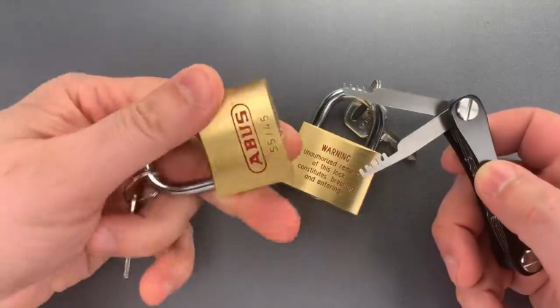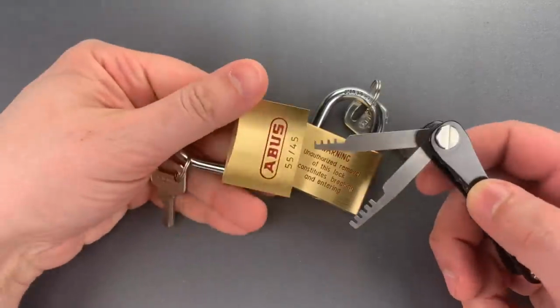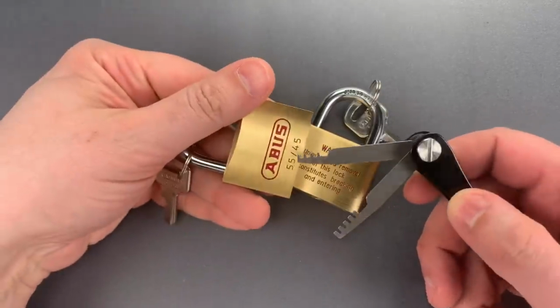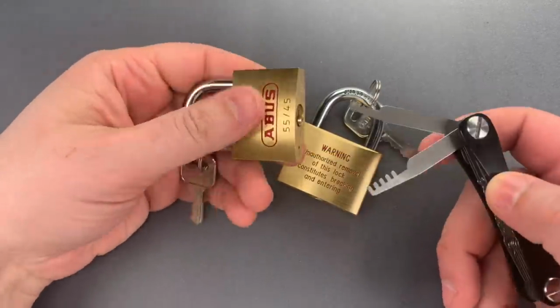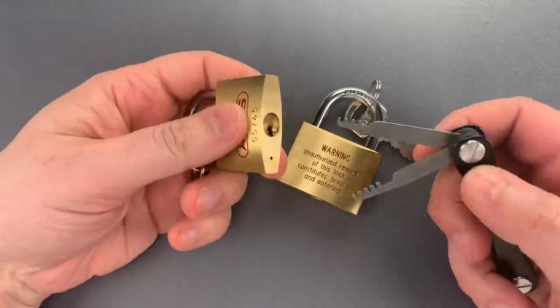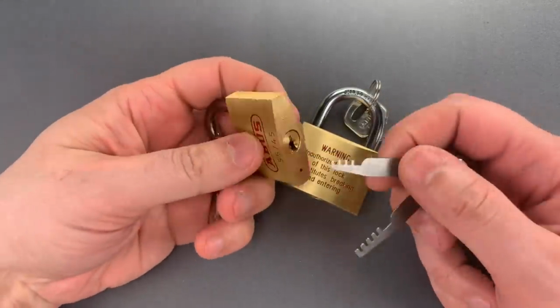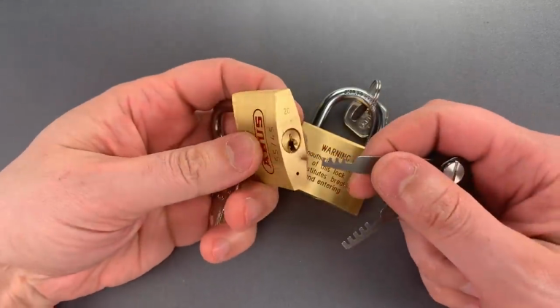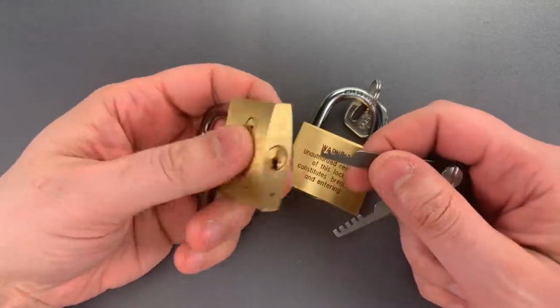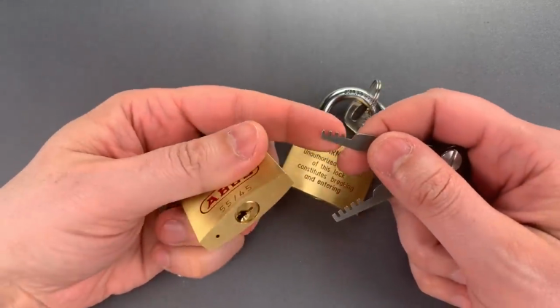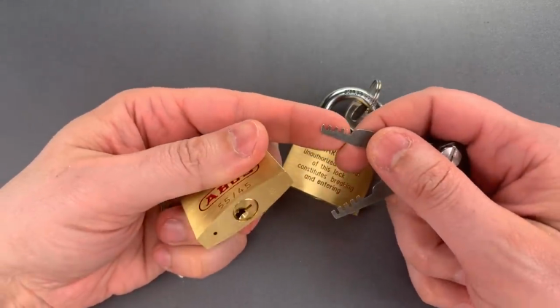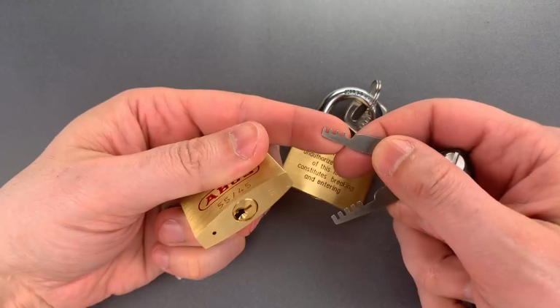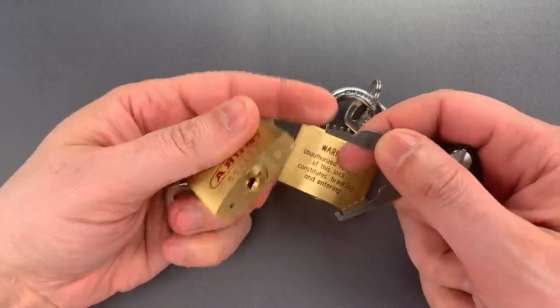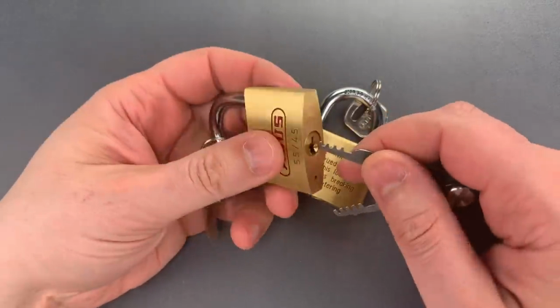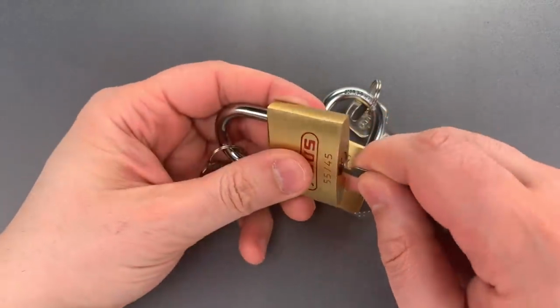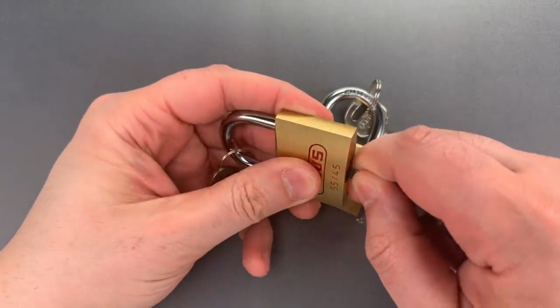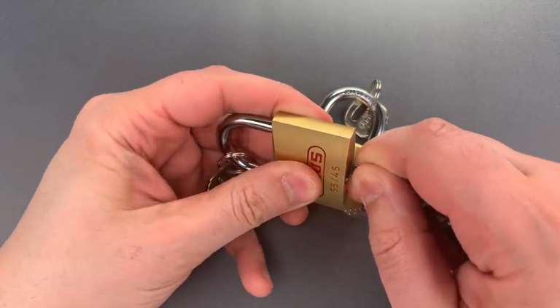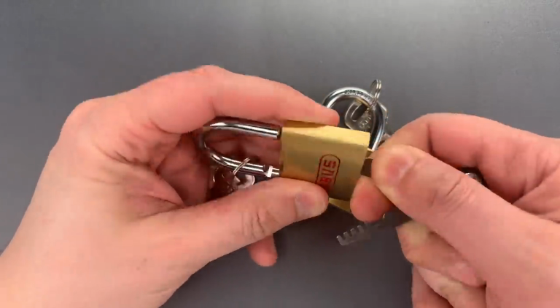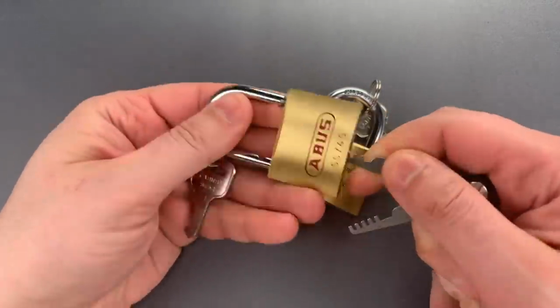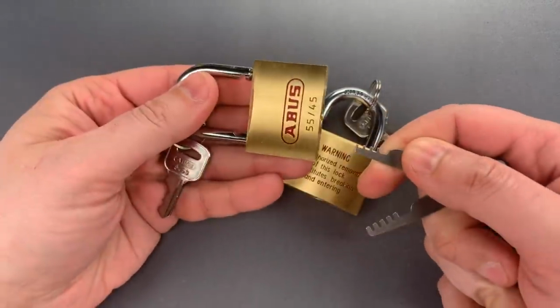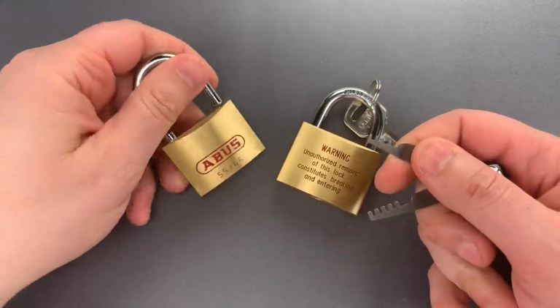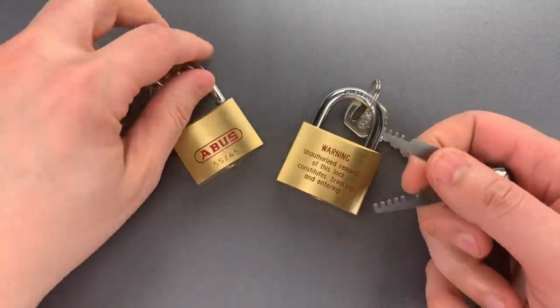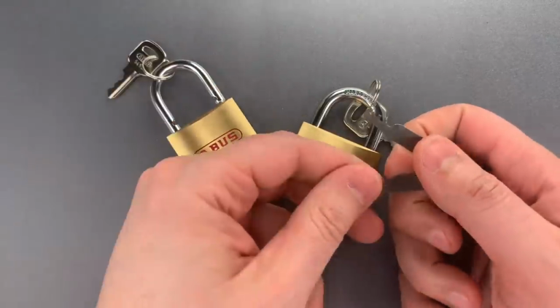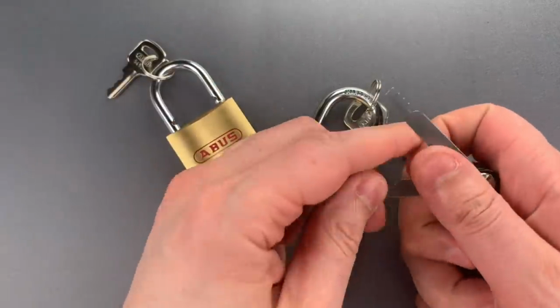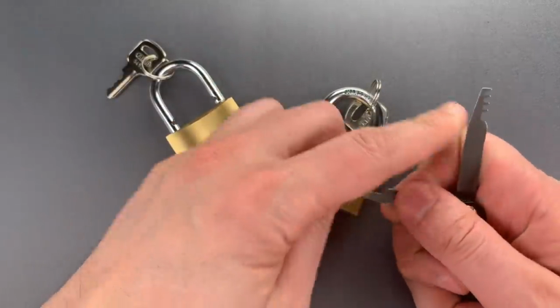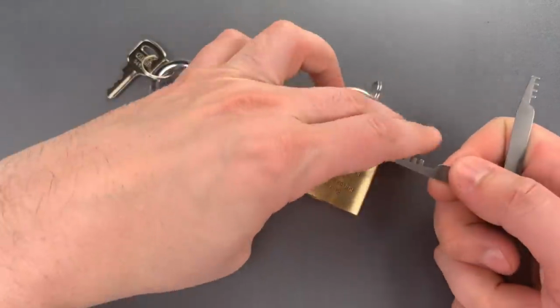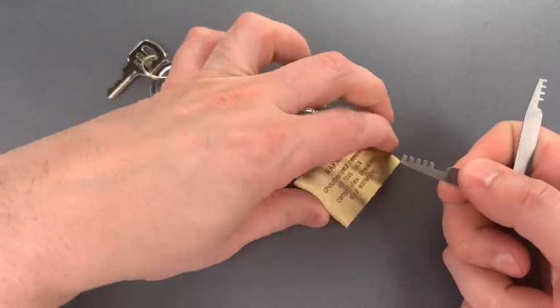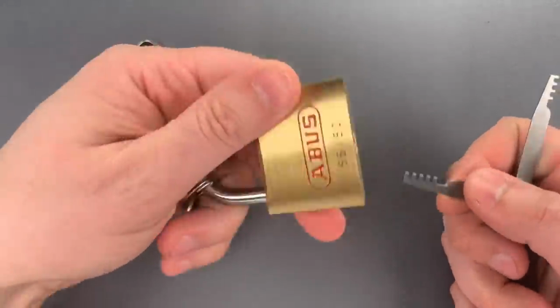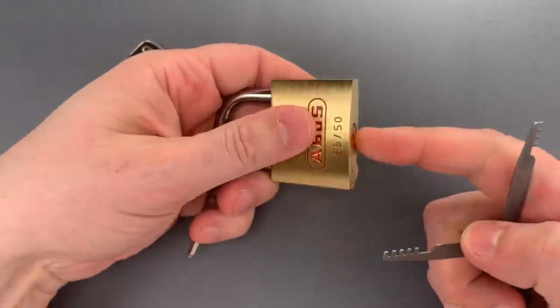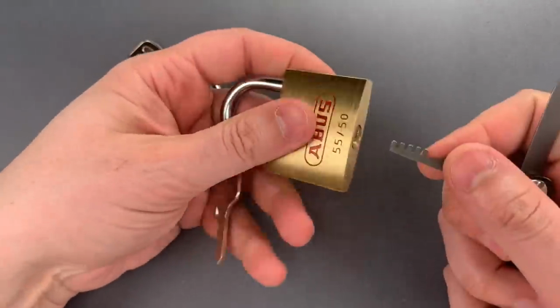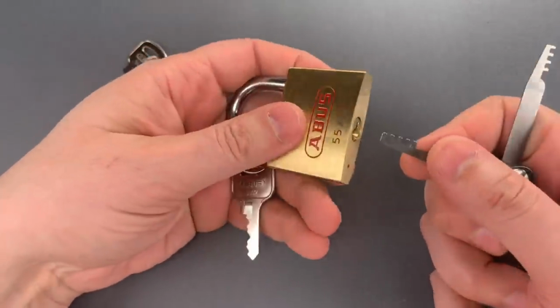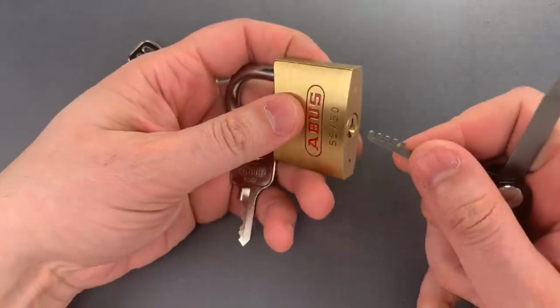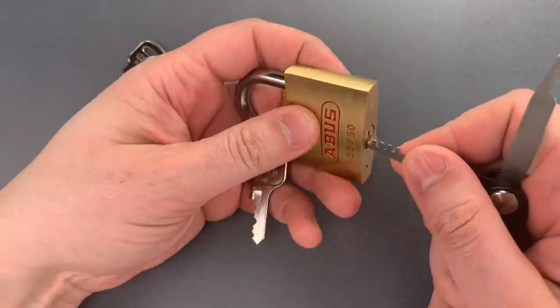The 45mm variant has a 4-pin core, so I'm going to use the 4-tooth comb. You'll be able to see it opens it pretty quickly. Let's move over to the 5-tooth comb for the 5-pin core in the 50mm version.